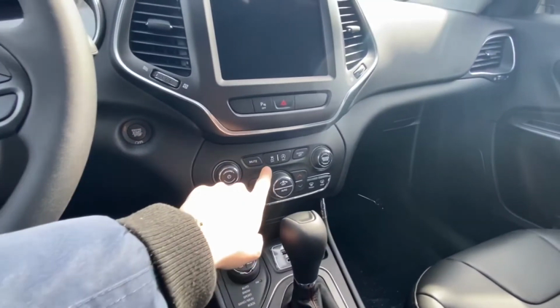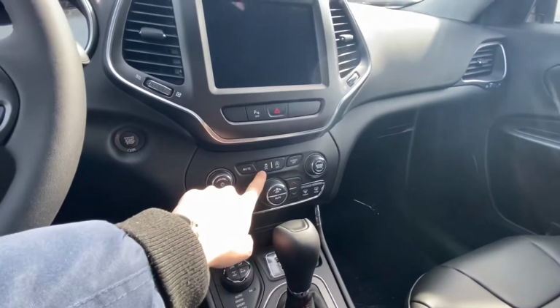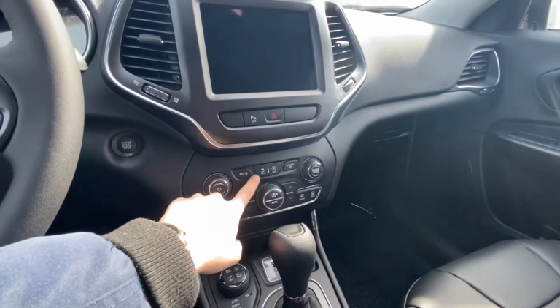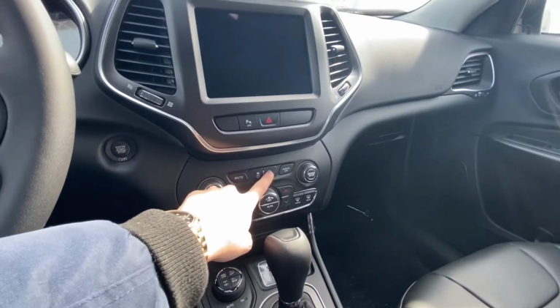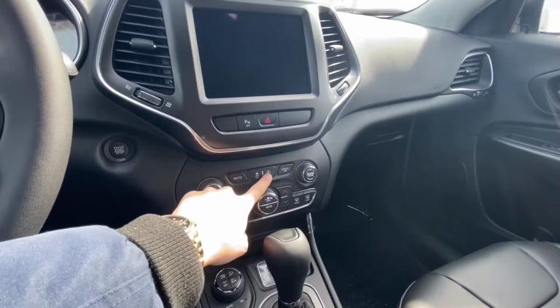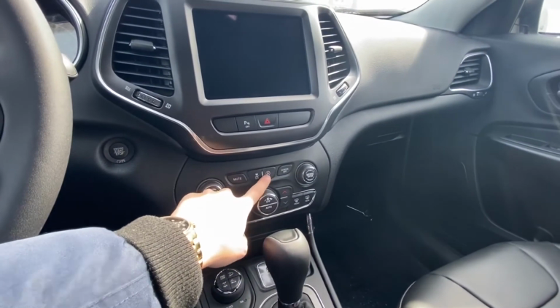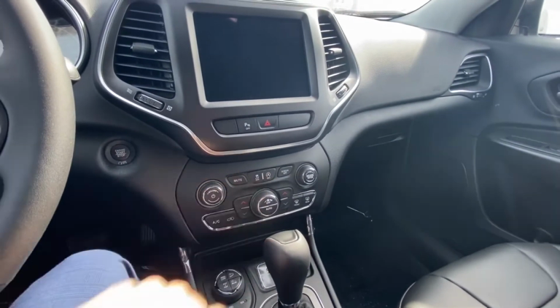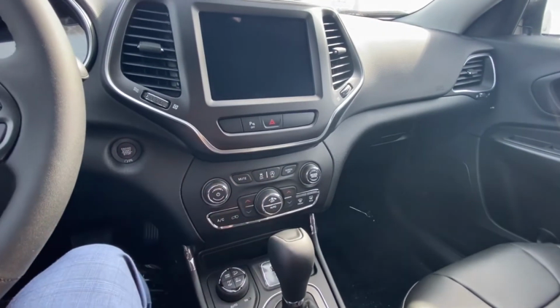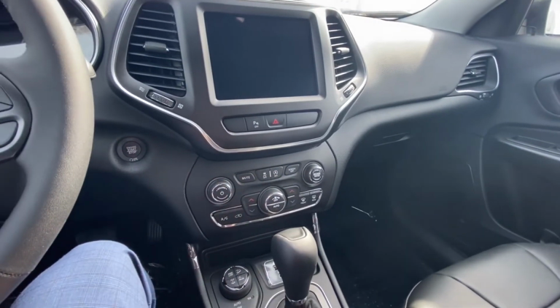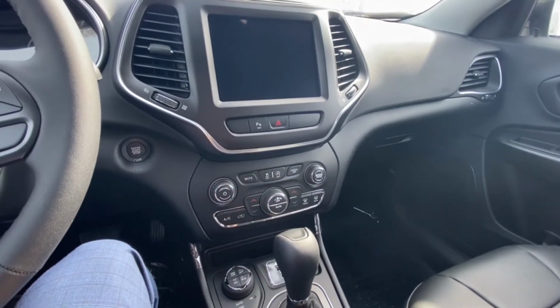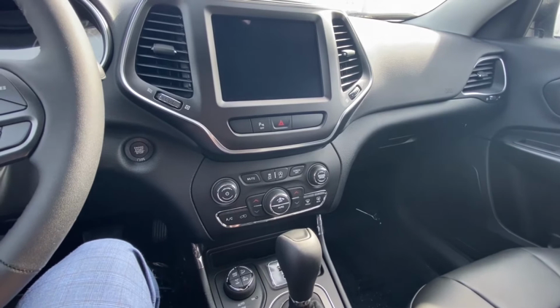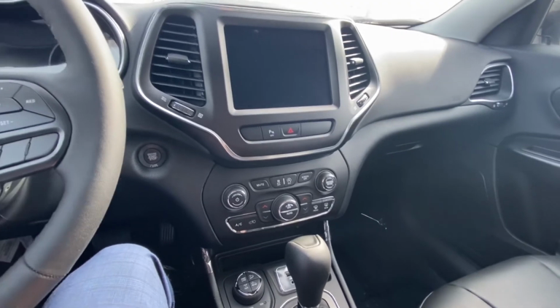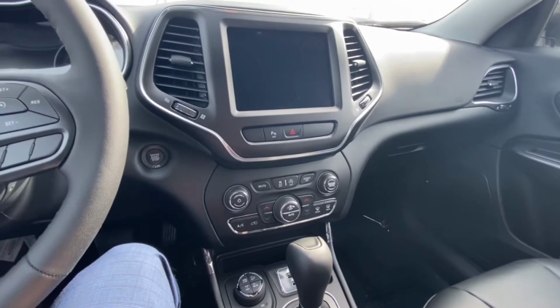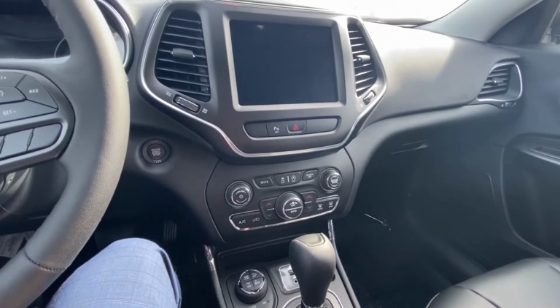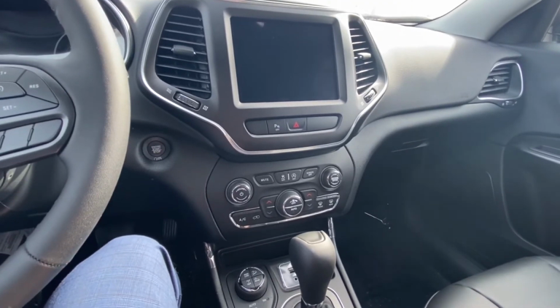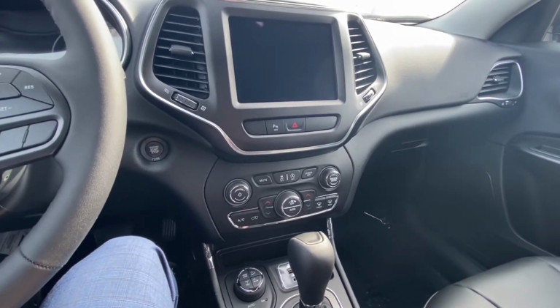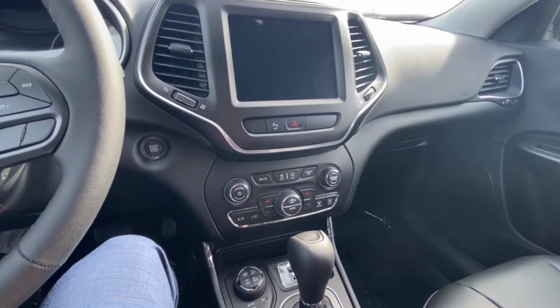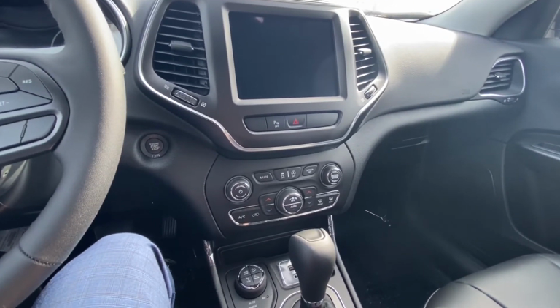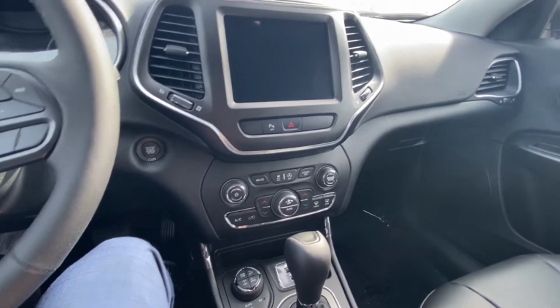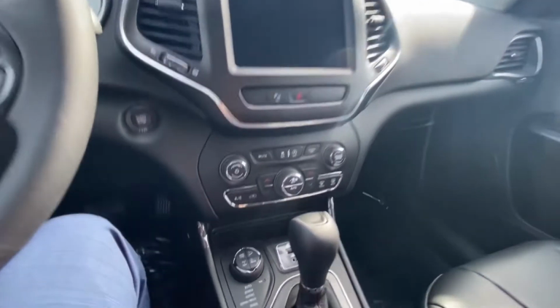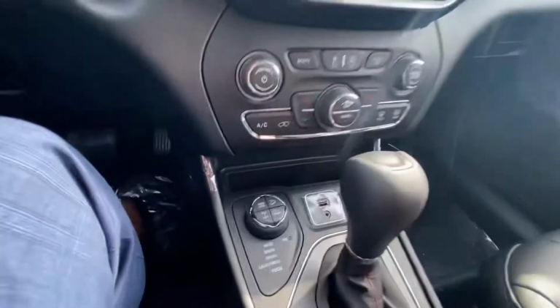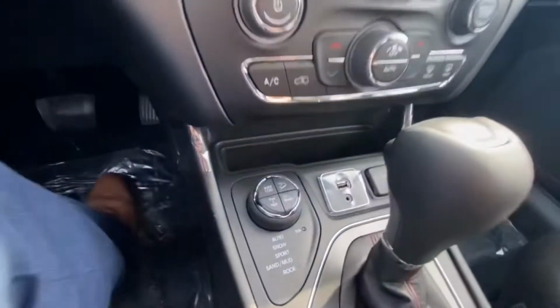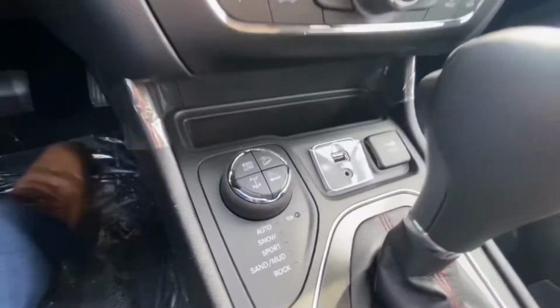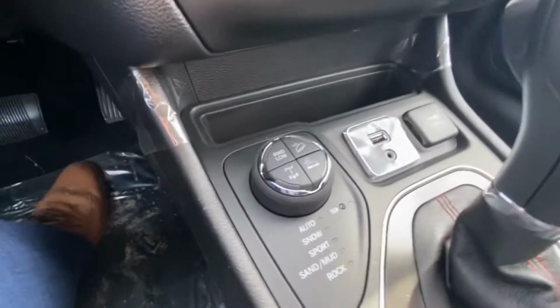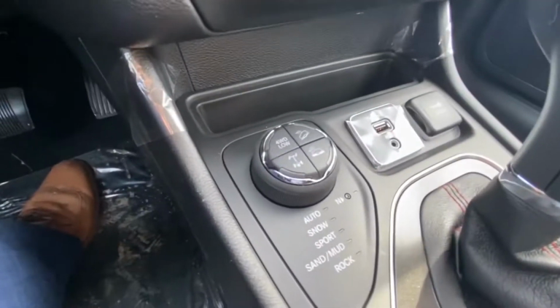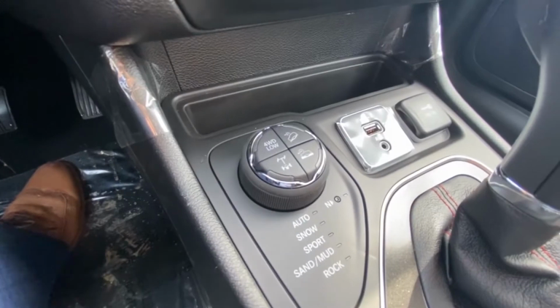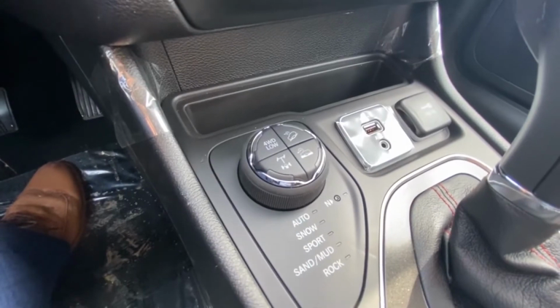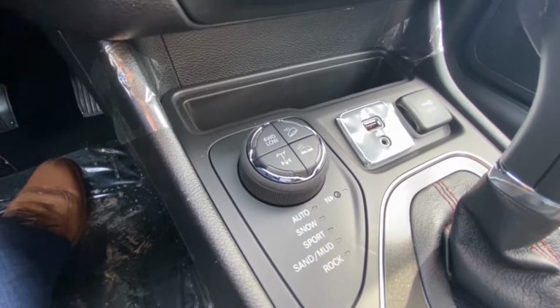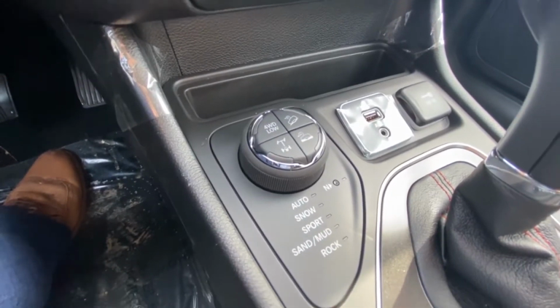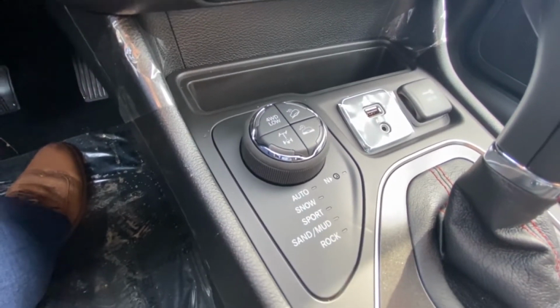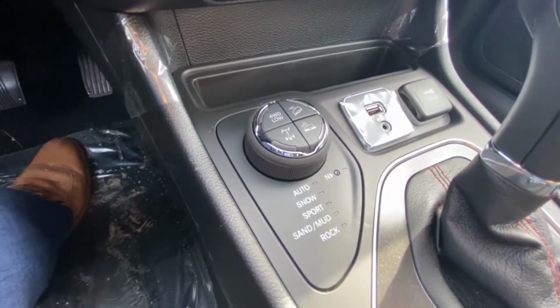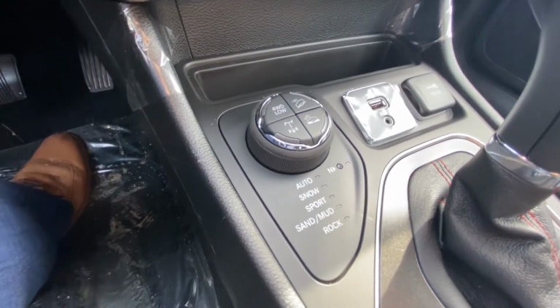Obviously we have our traction control. This does have a 3.2 liter V6 with the stop-start feature as well. As you can see here, we have our different terrains and drive modes.